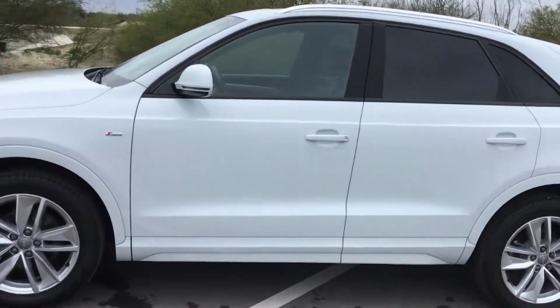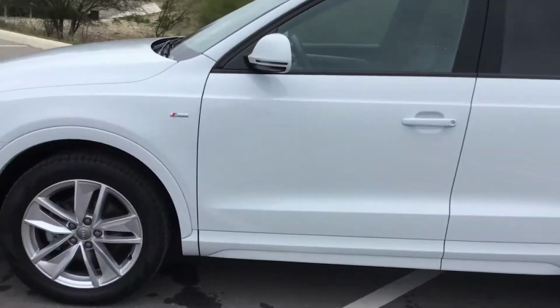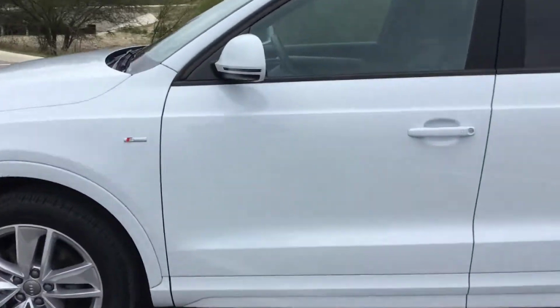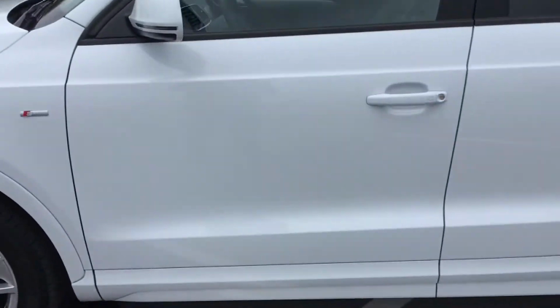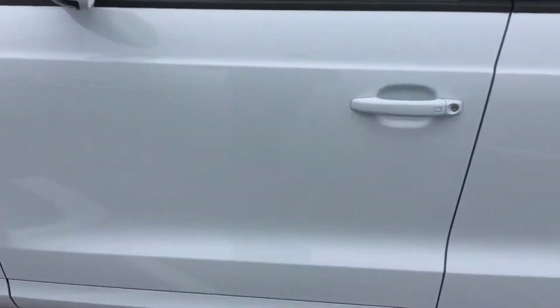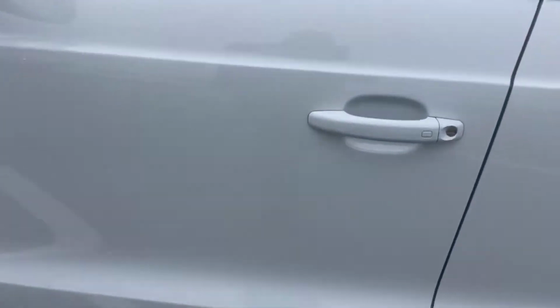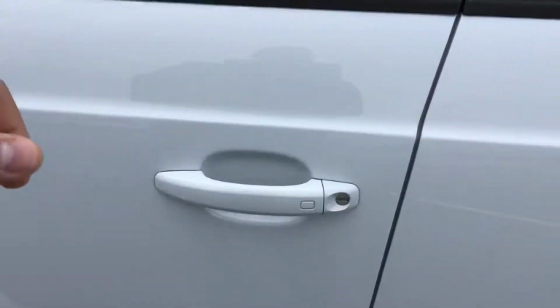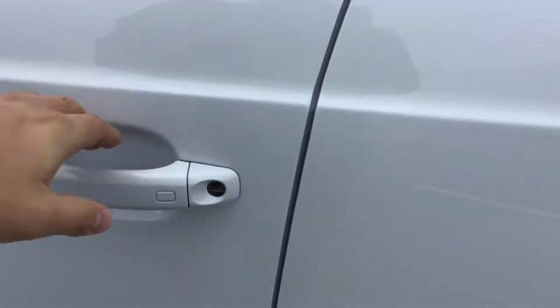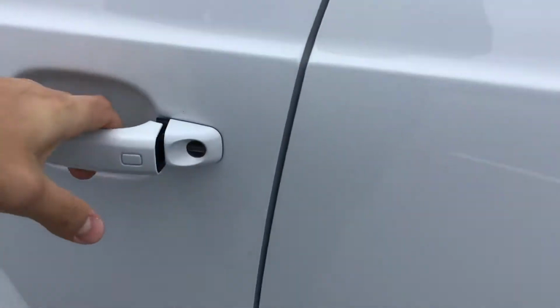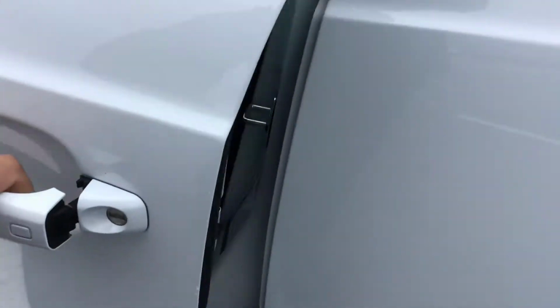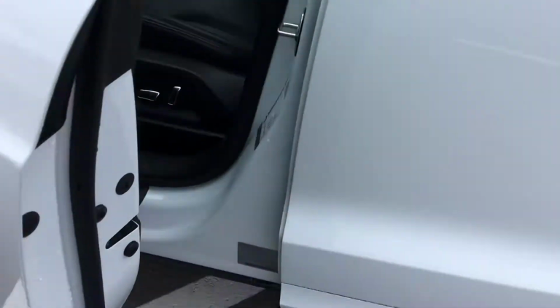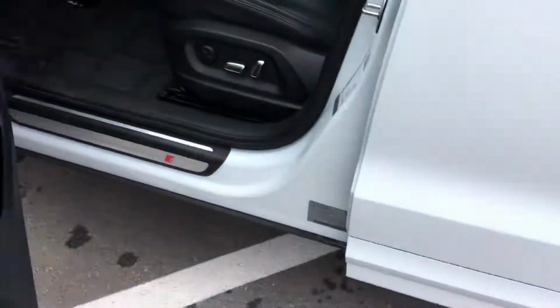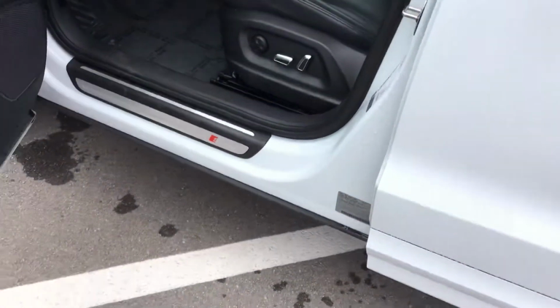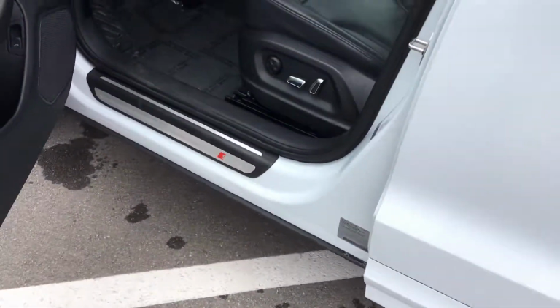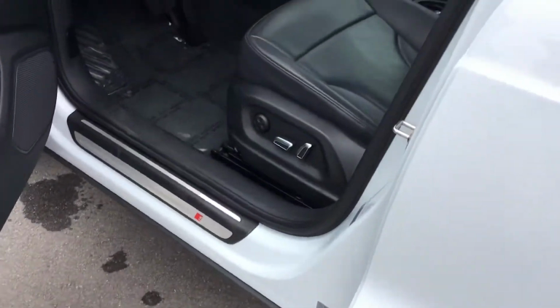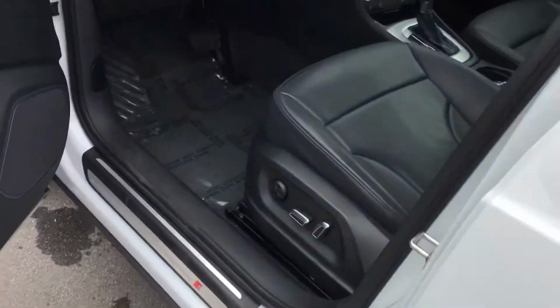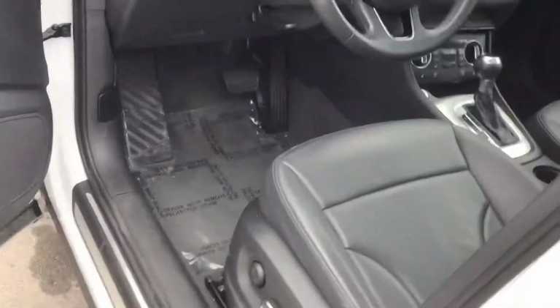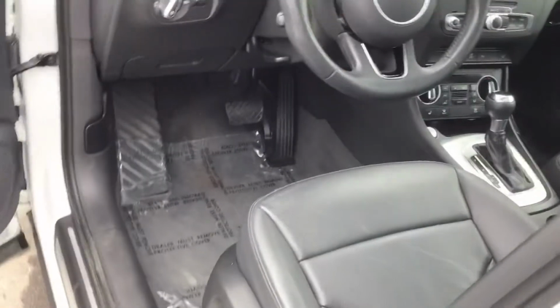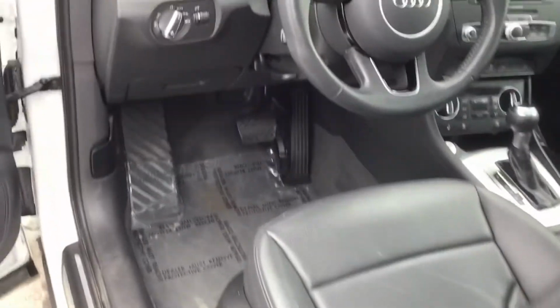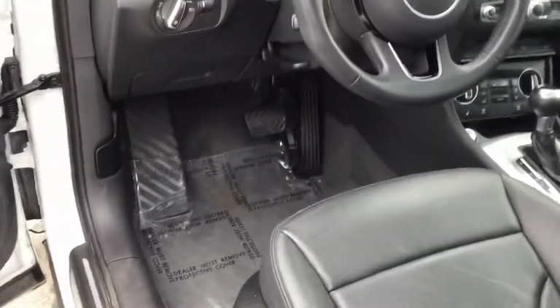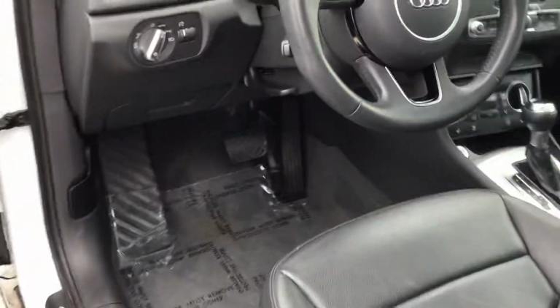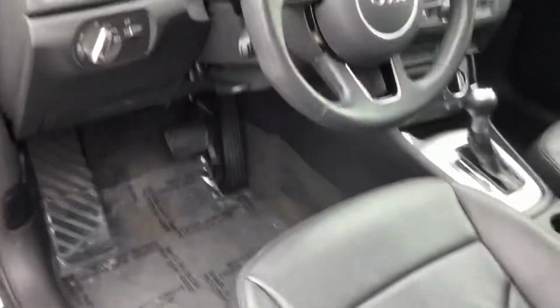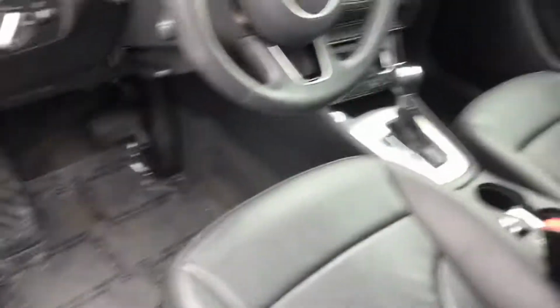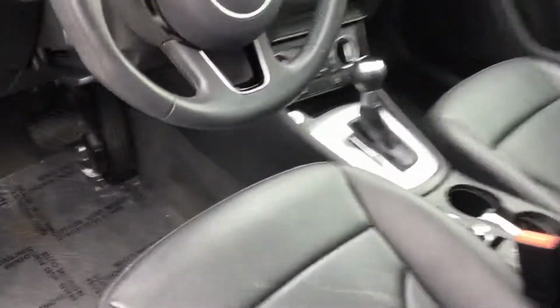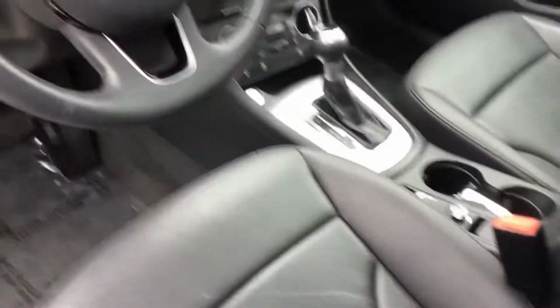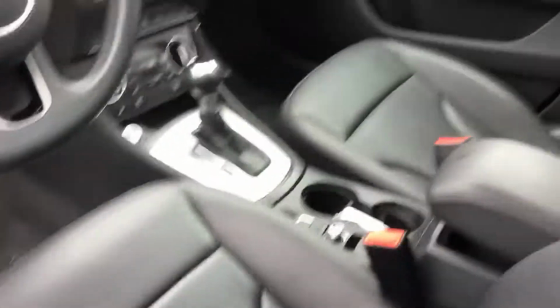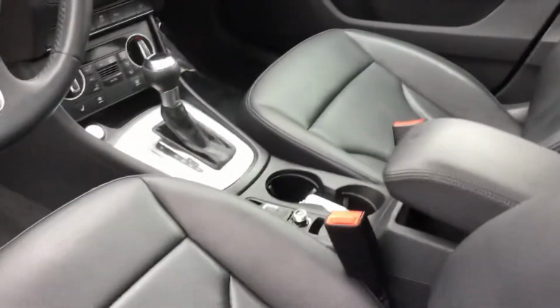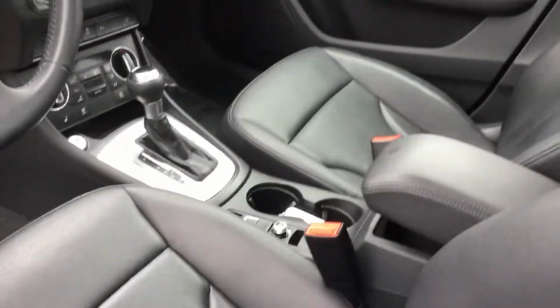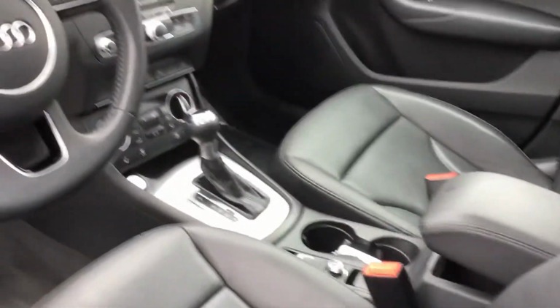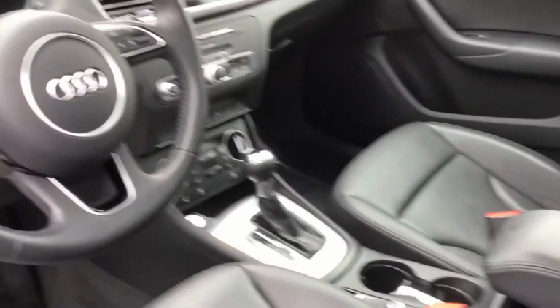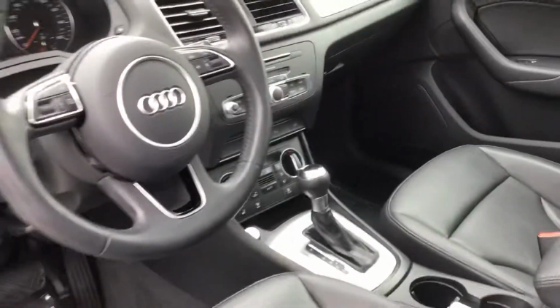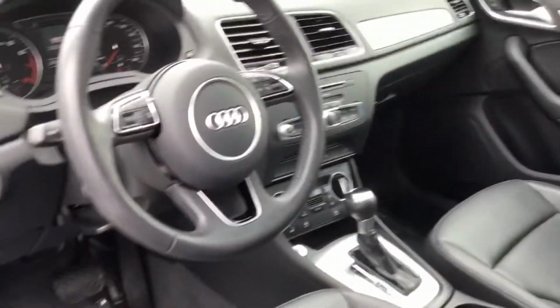Coming inside, you're going to have keyless entry so you can lock and unlock the vehicle as long as you have the key in your pocket. That also gives you push button start. You're going to have power windows, power locks, power mirrors, as well as heated mirrors.